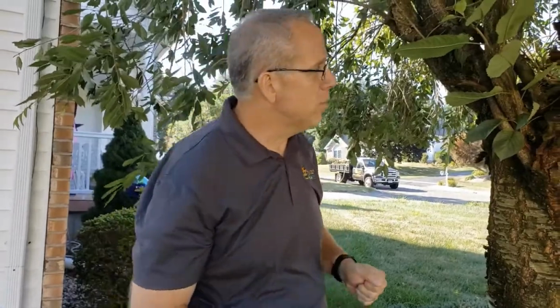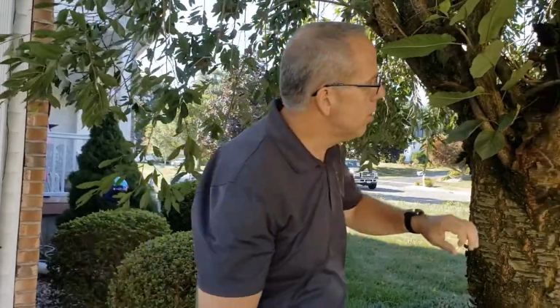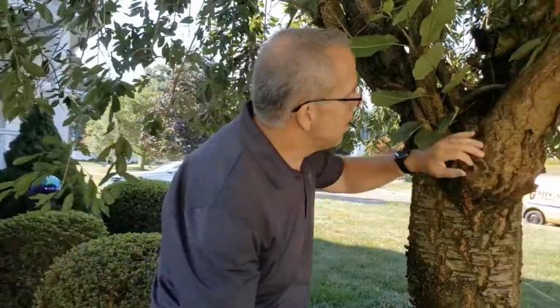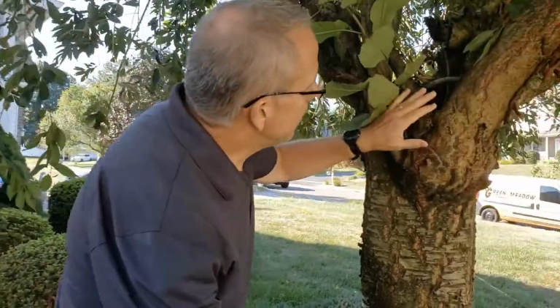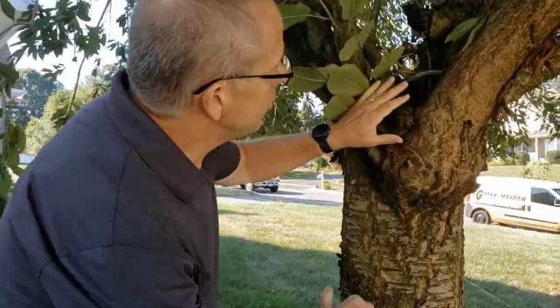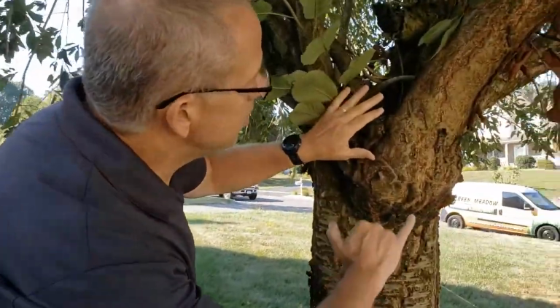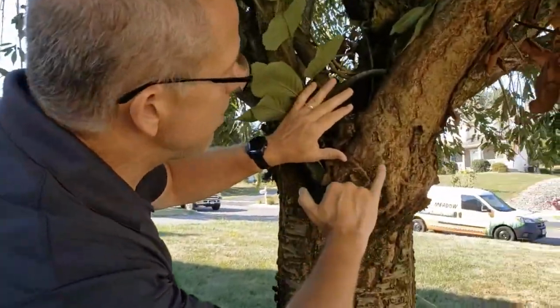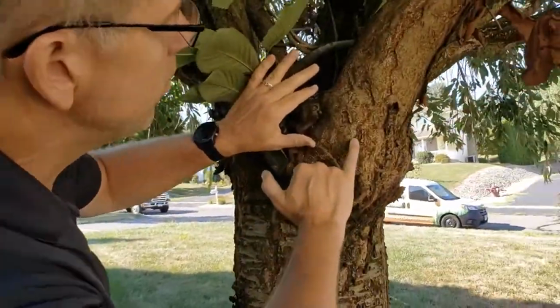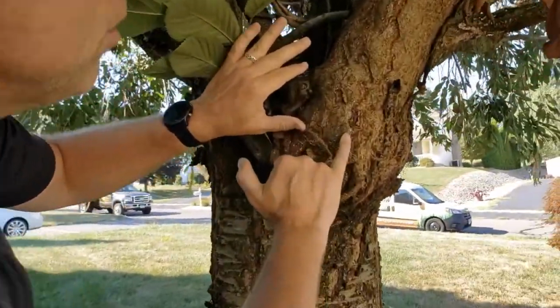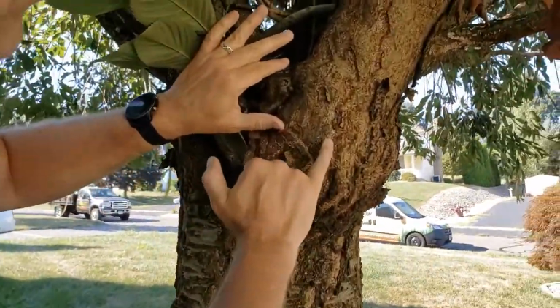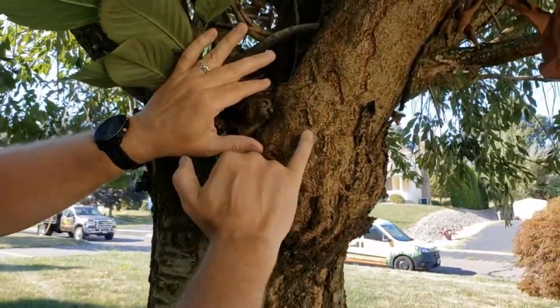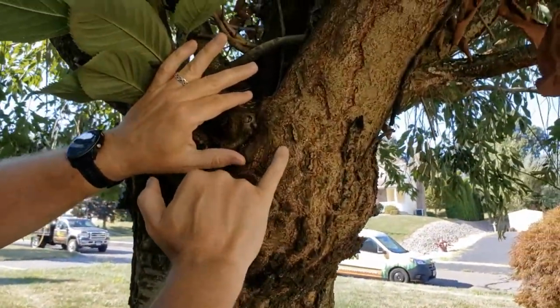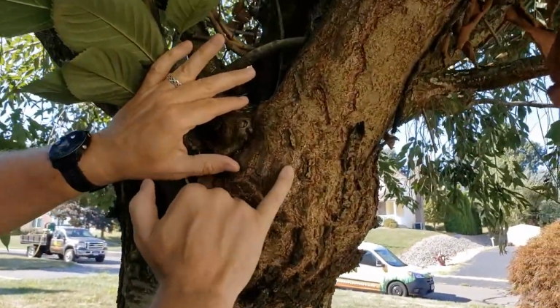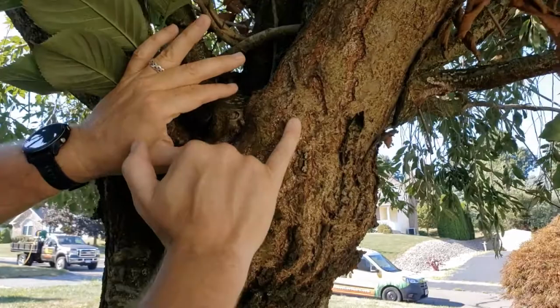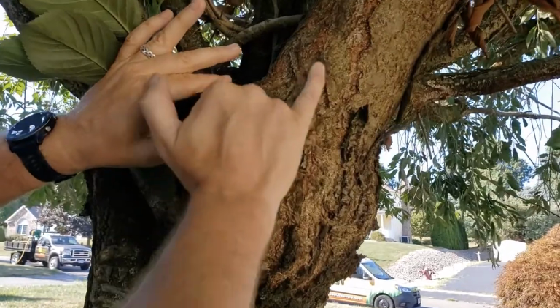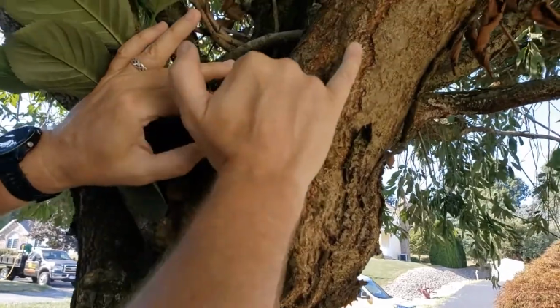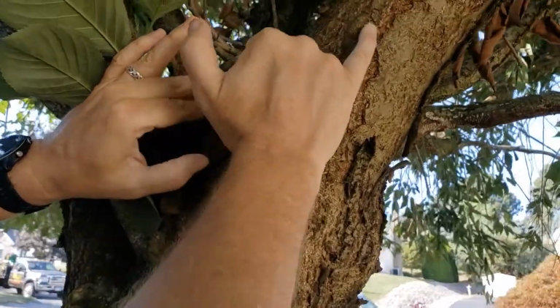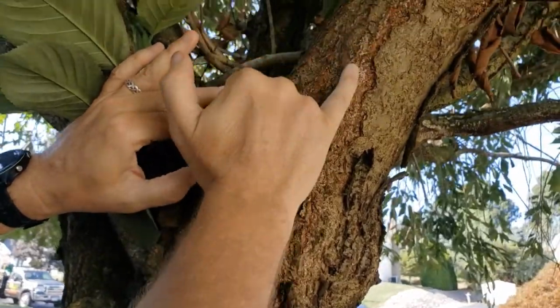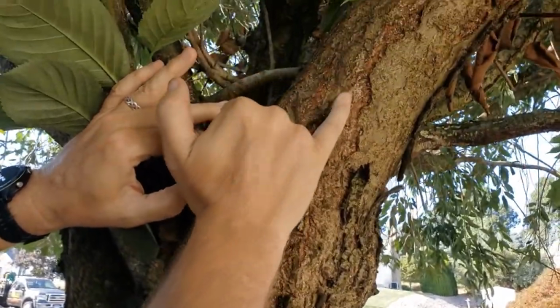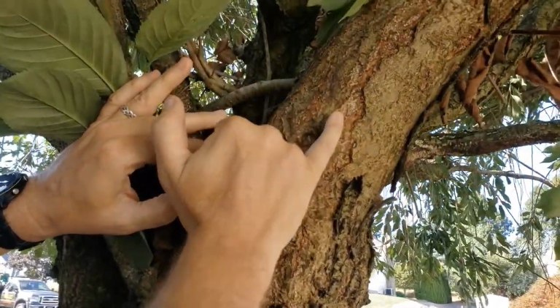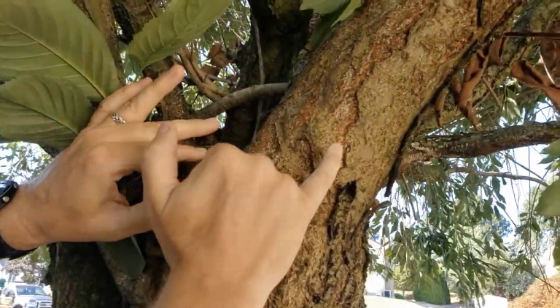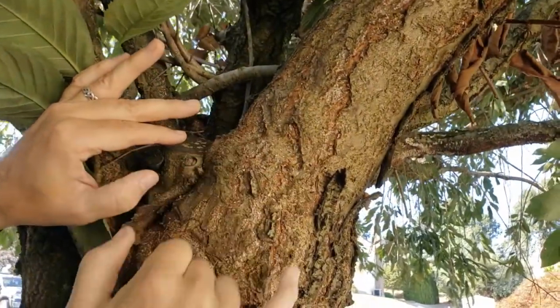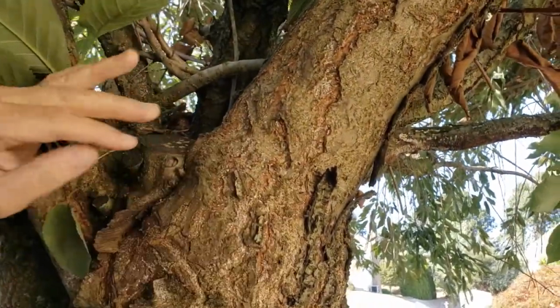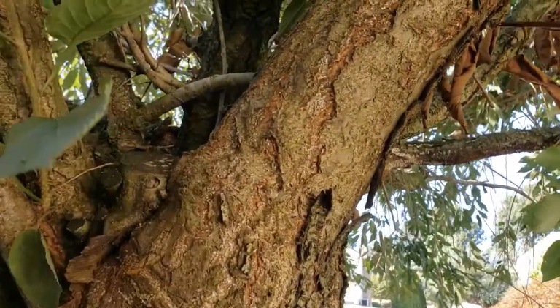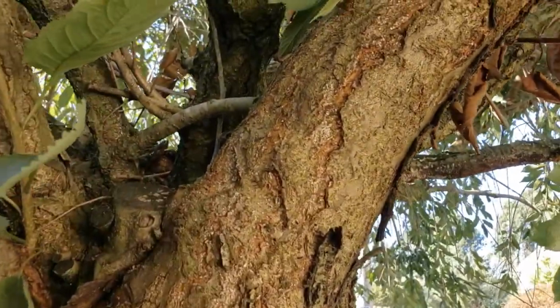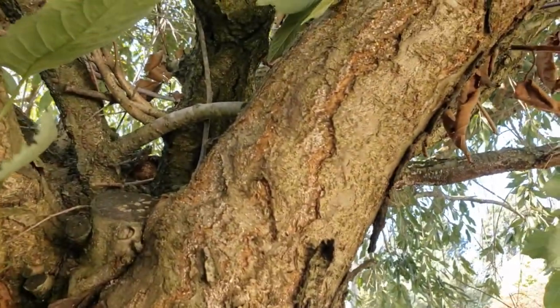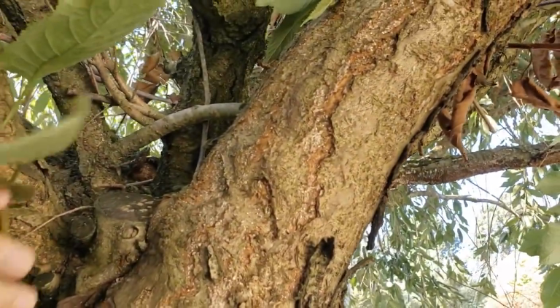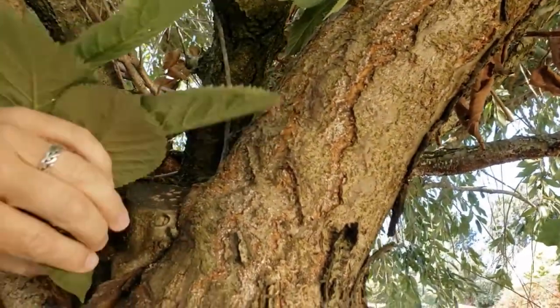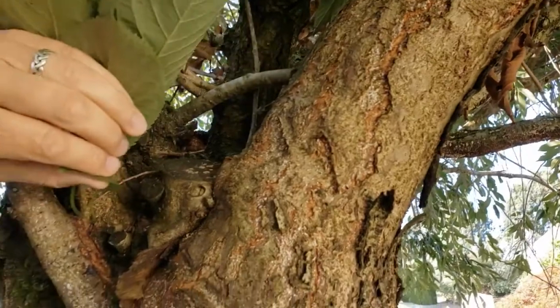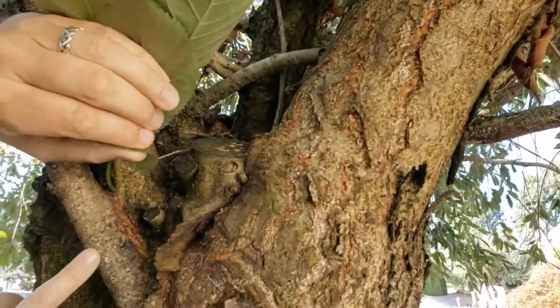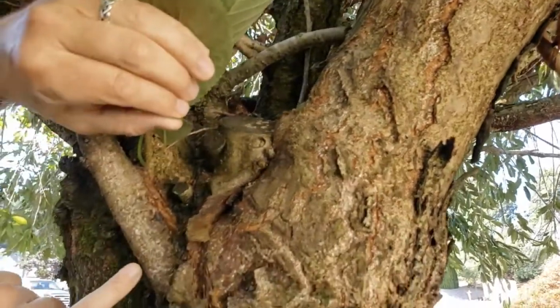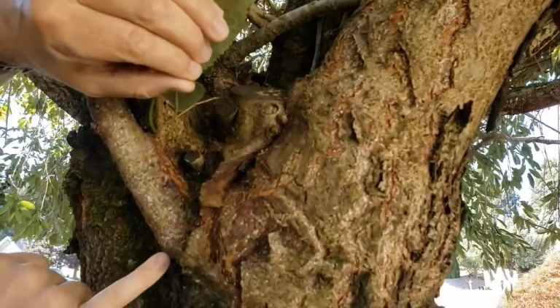So here we go — we've got these little white scales, very easy to see once you get in close. You see it on the bark, you see it running up on the bark here, you see it all down here, and you start to see it more and more here.